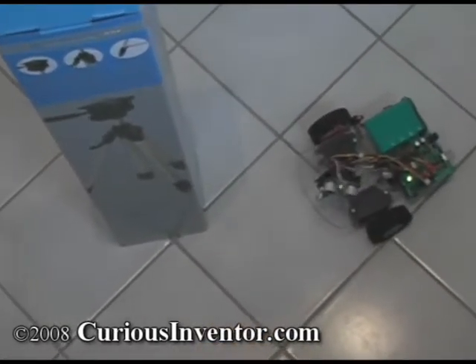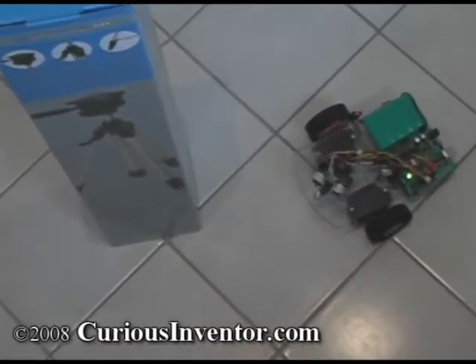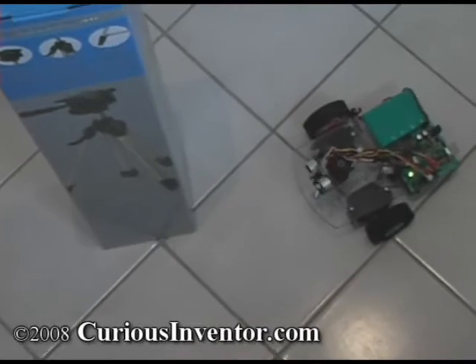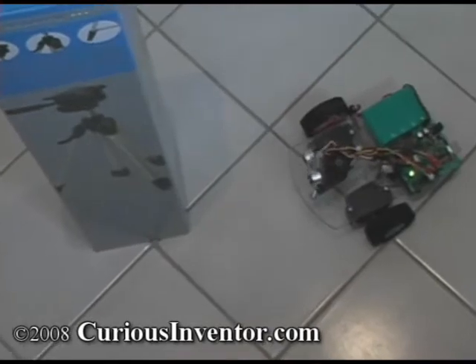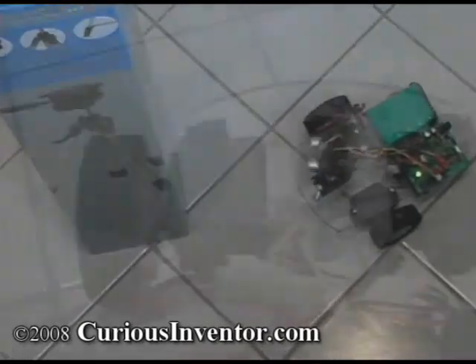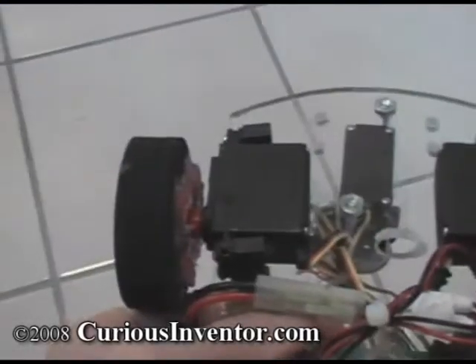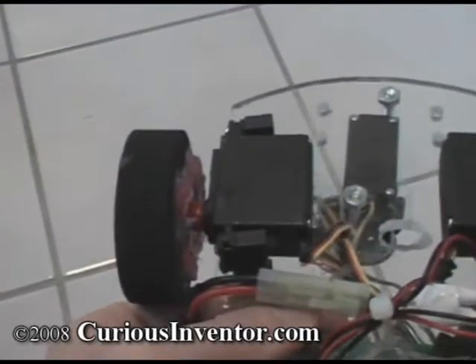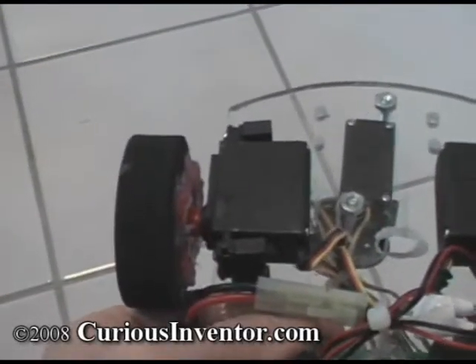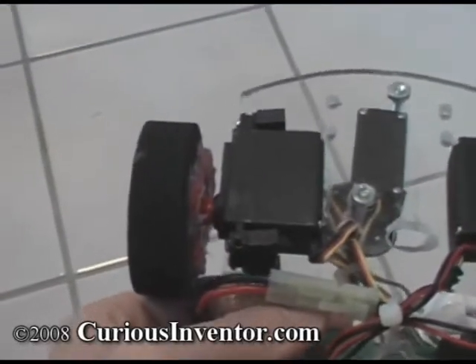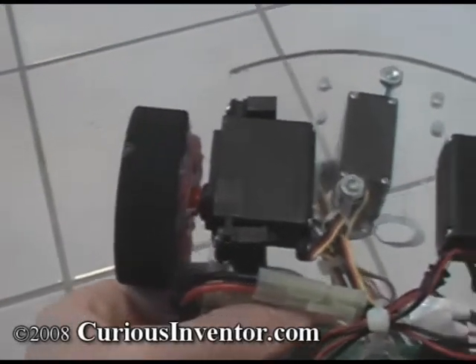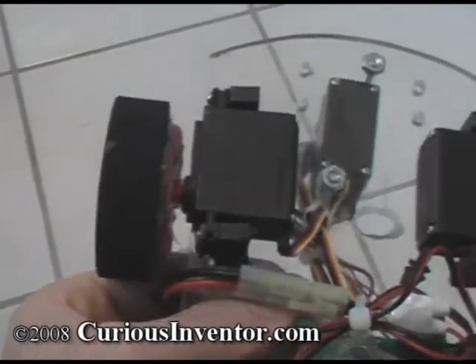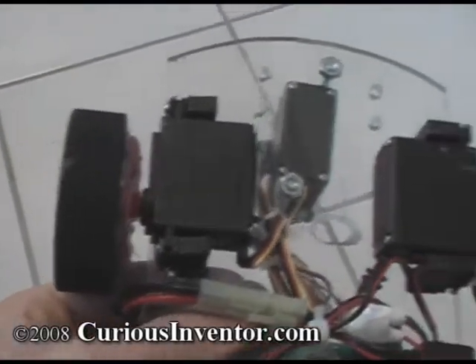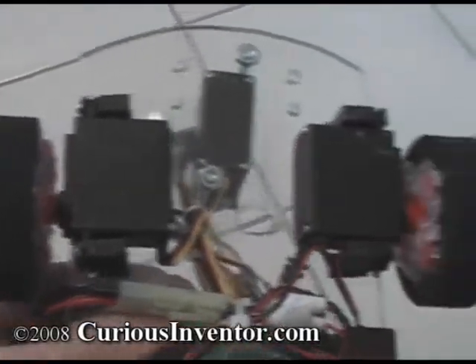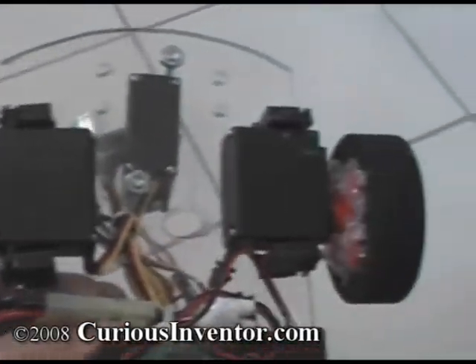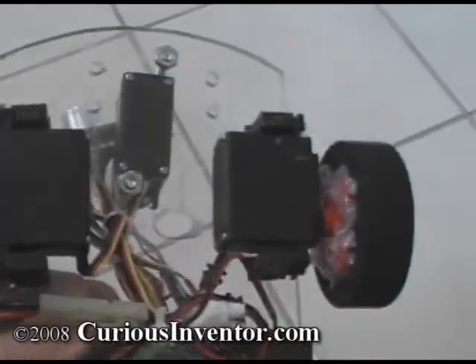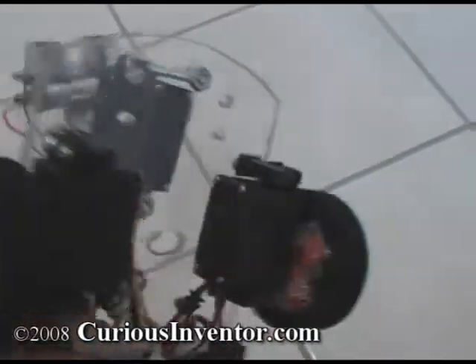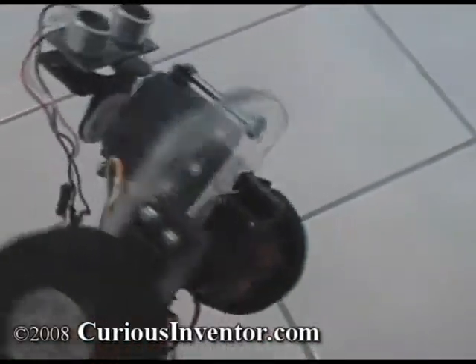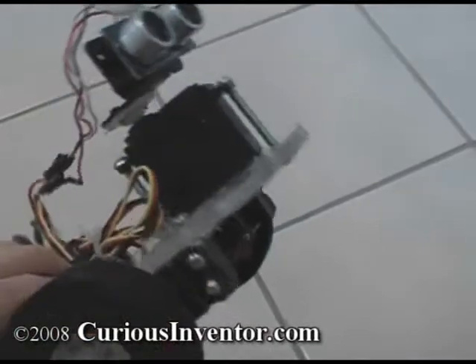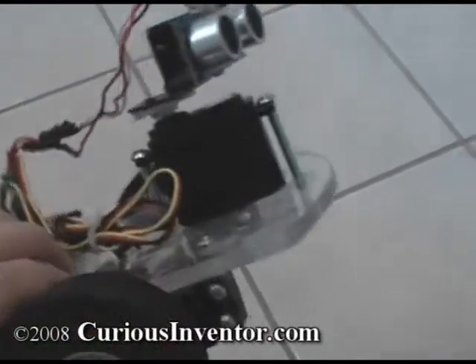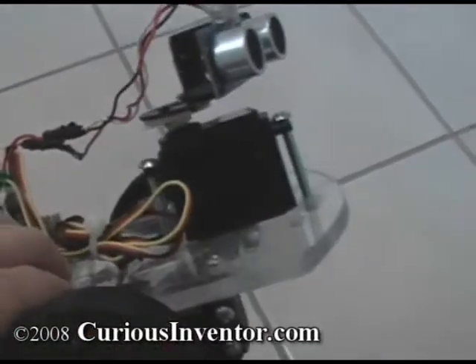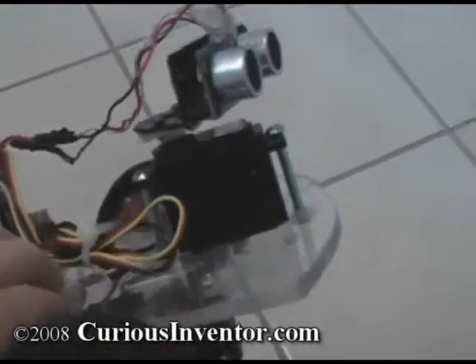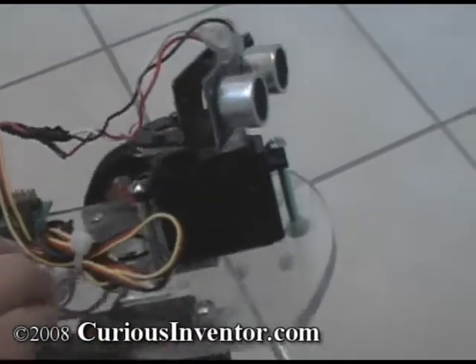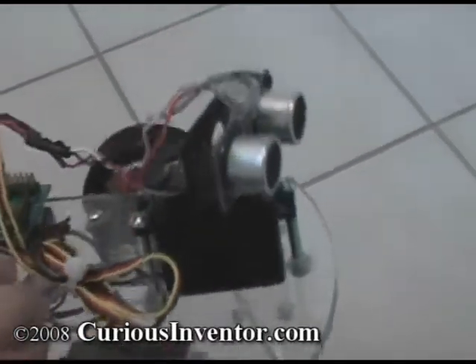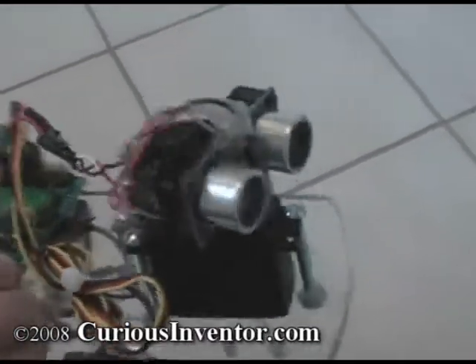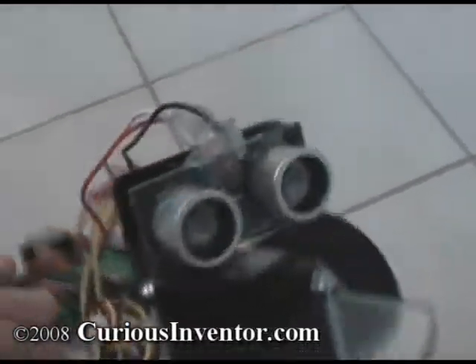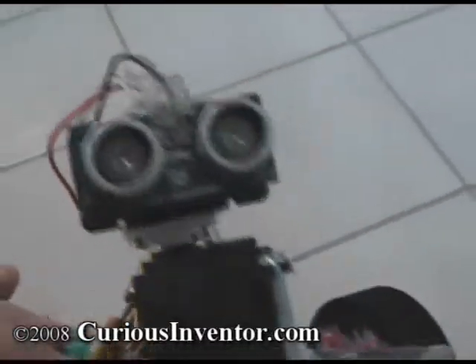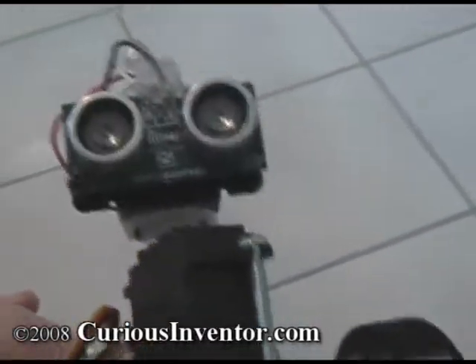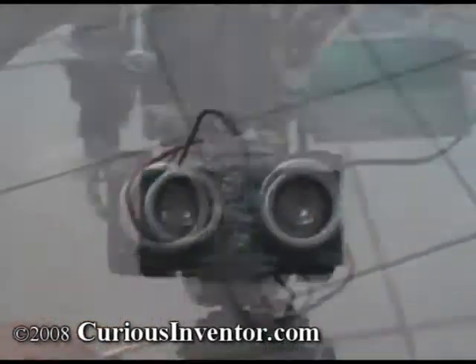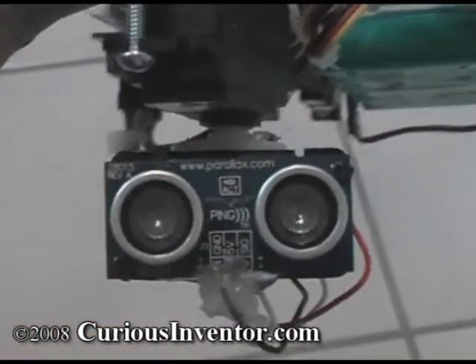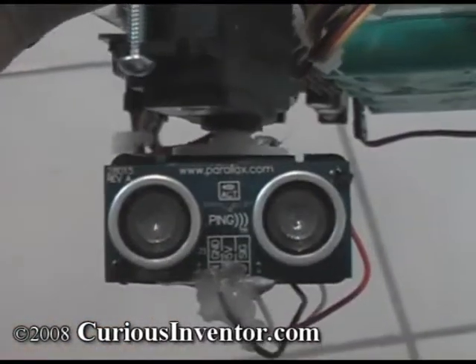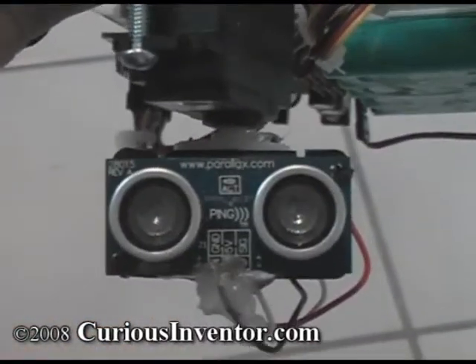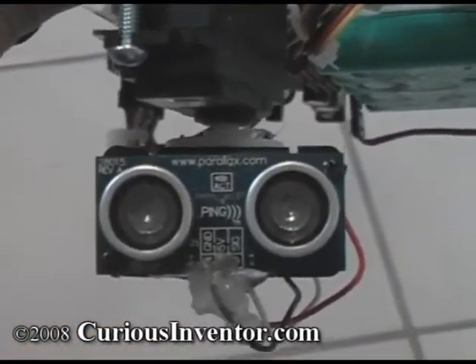The SimpleBot has two drive servos that are modified to turn continuously and one scanning servo on which a sonar-based distance sensor is mounted. It's called Ping and is made by Parallax.